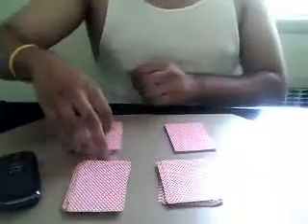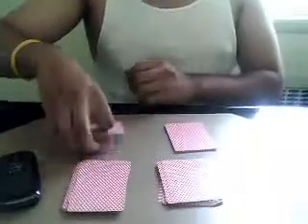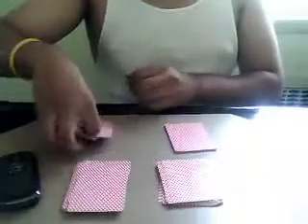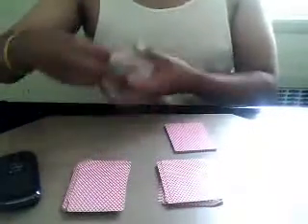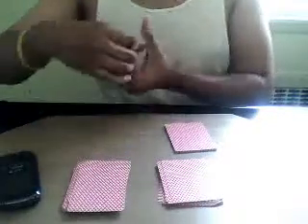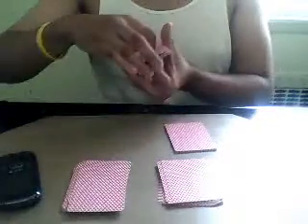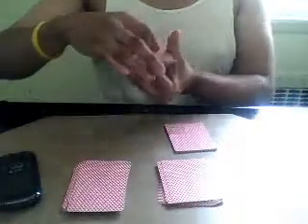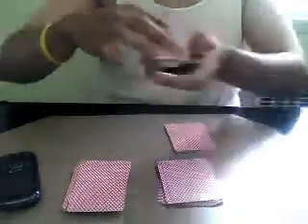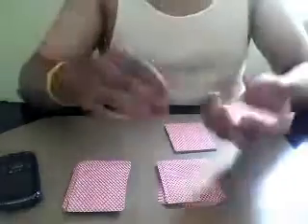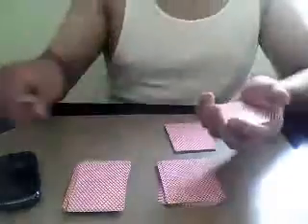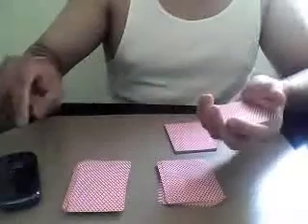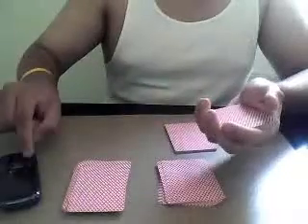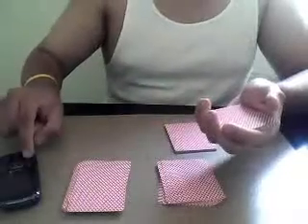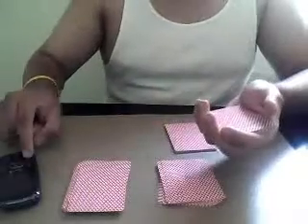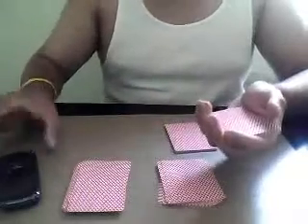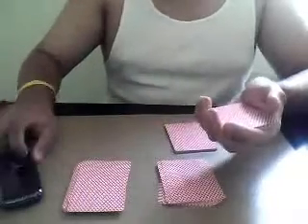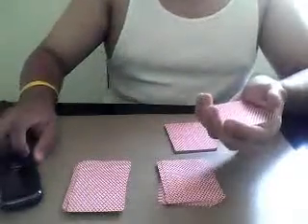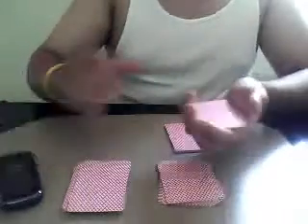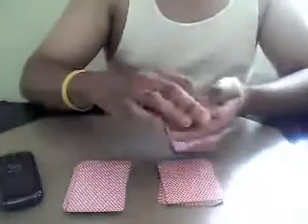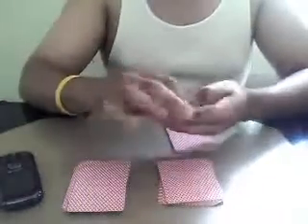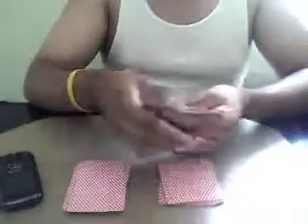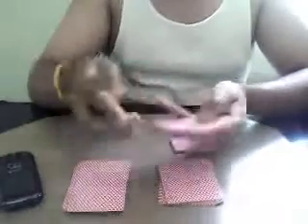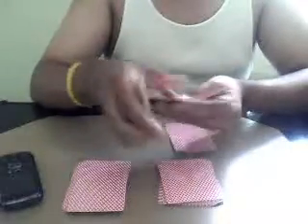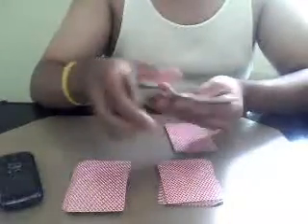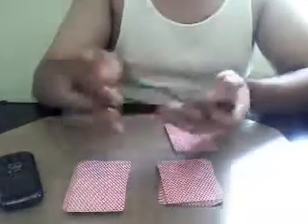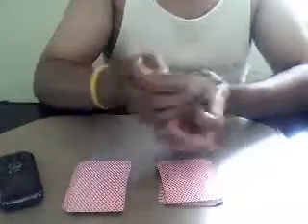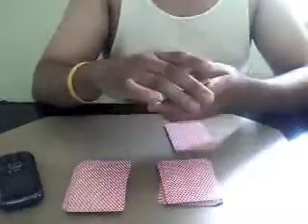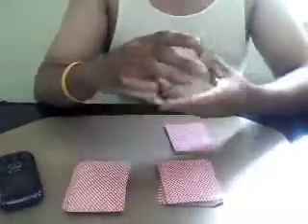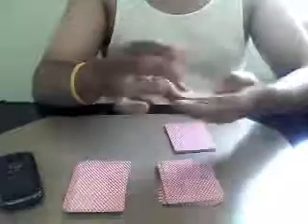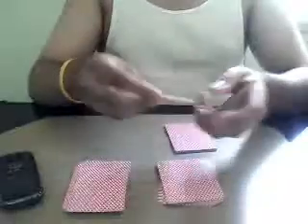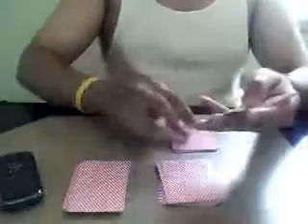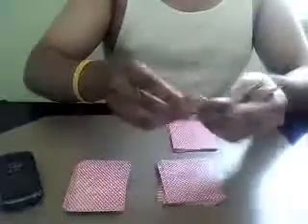Now, take another deck, and I'll say, give me another number. Looks like I chose the number four — one, two, three, four. And then I distribute.